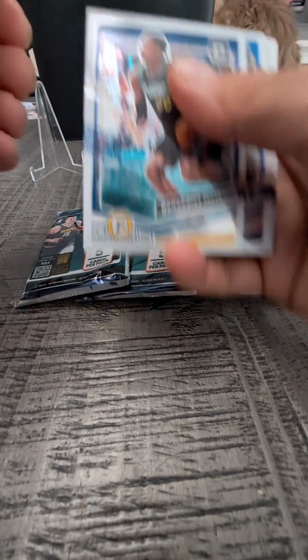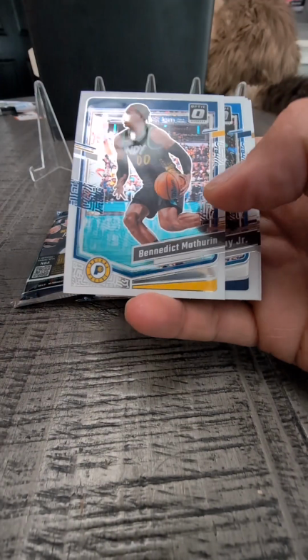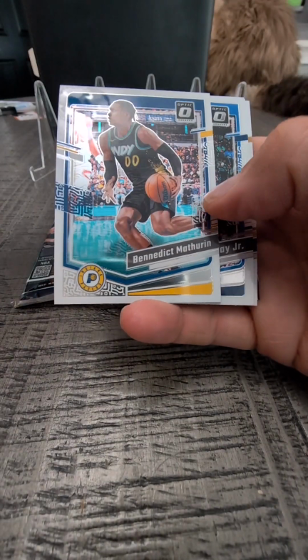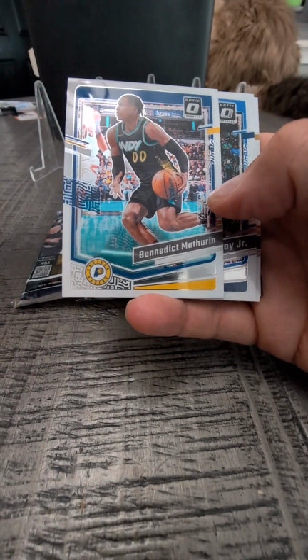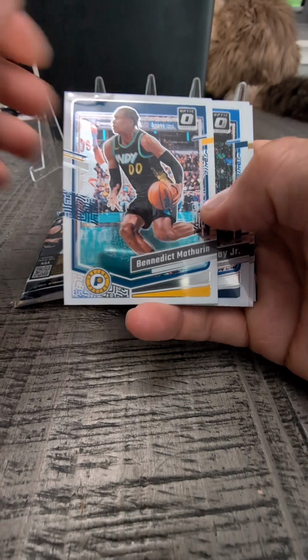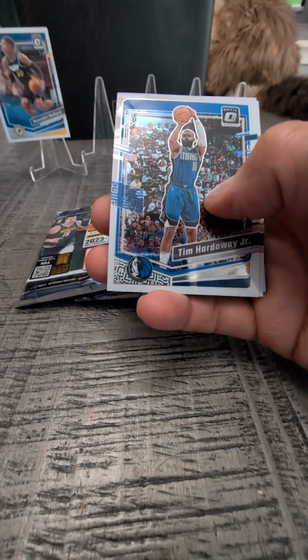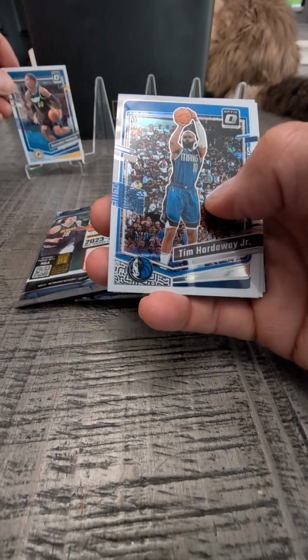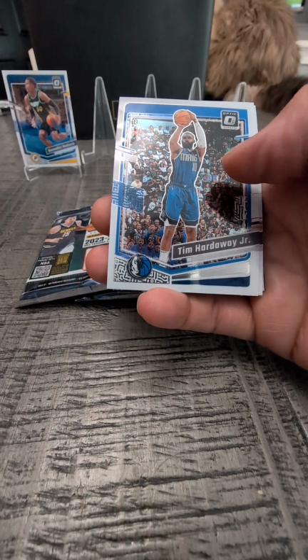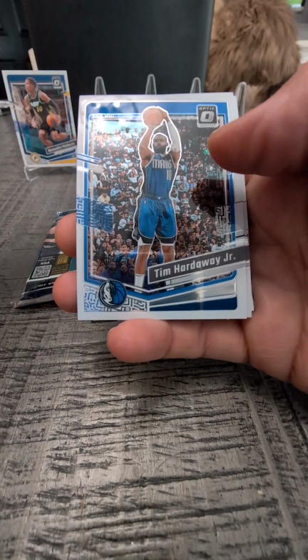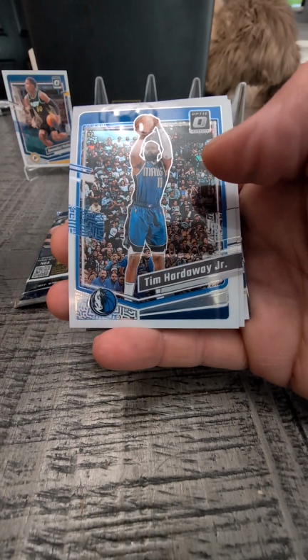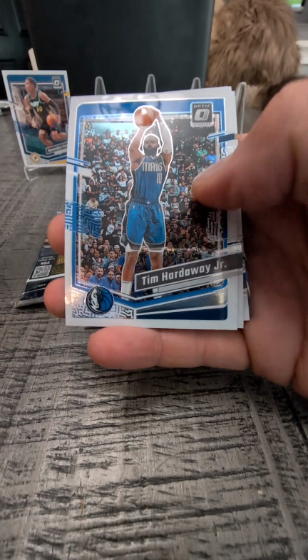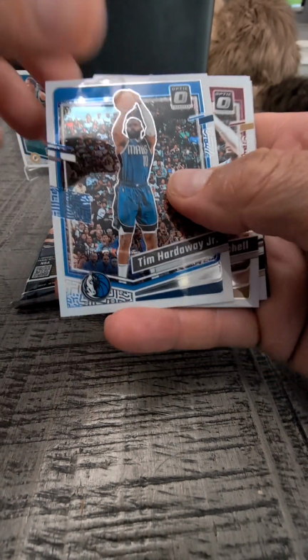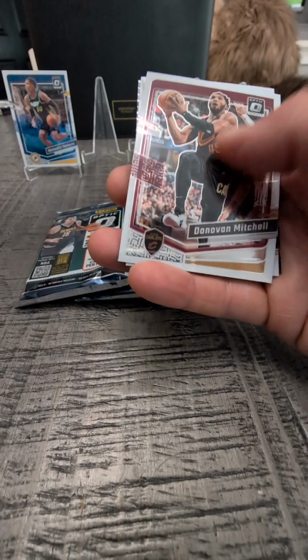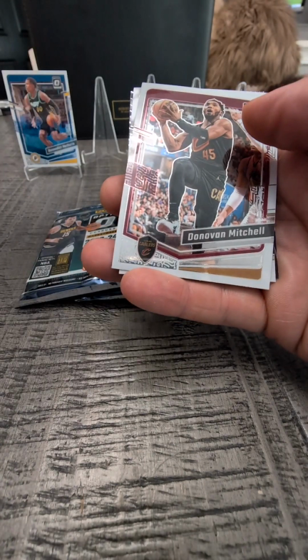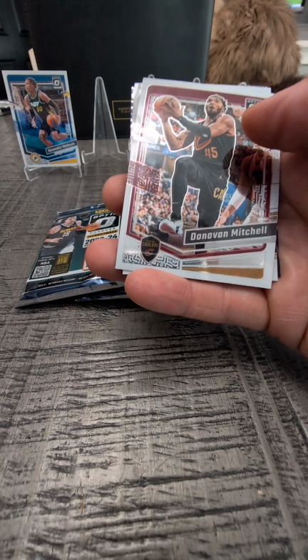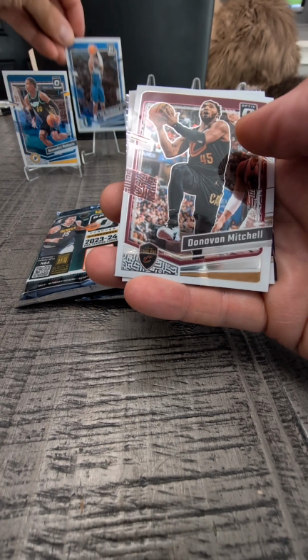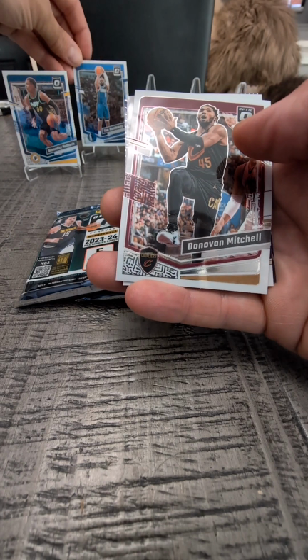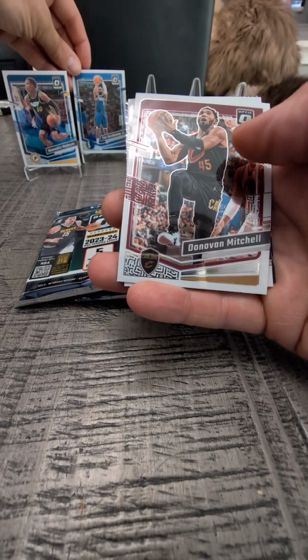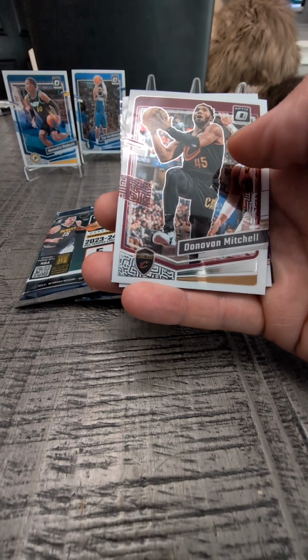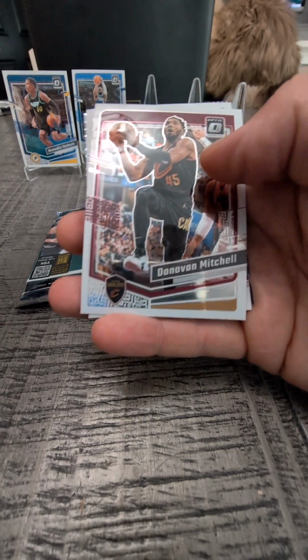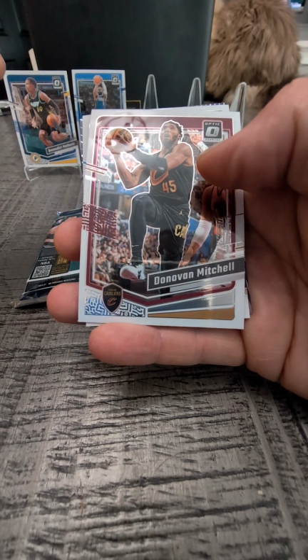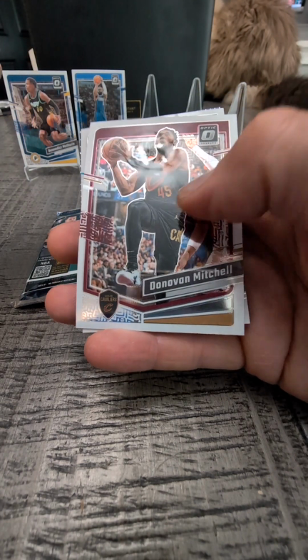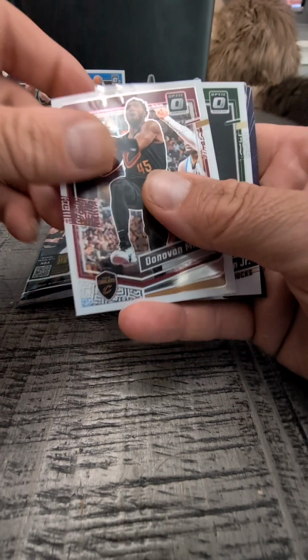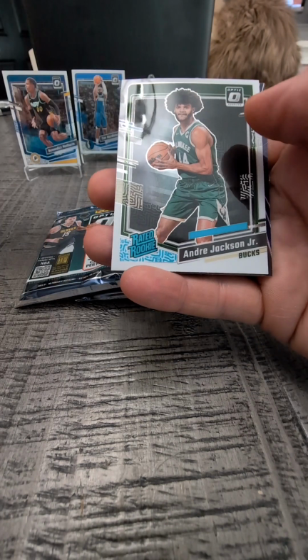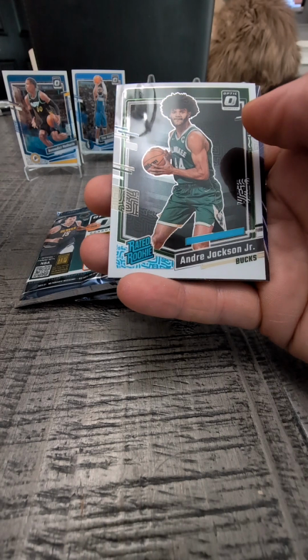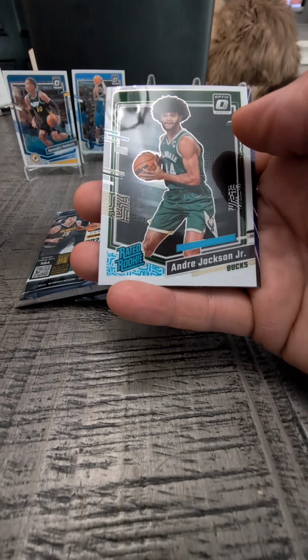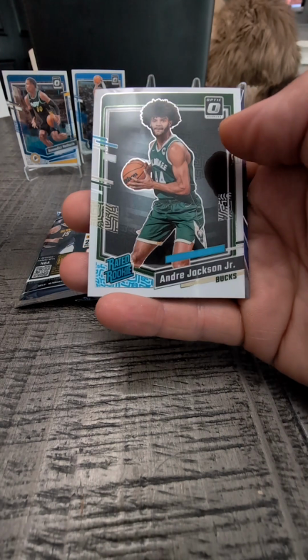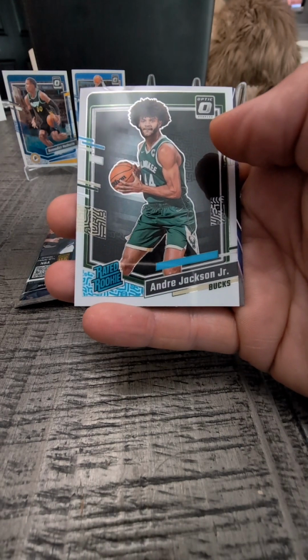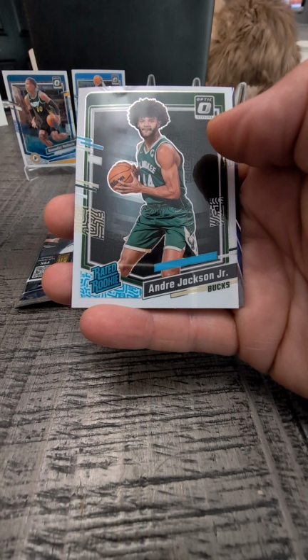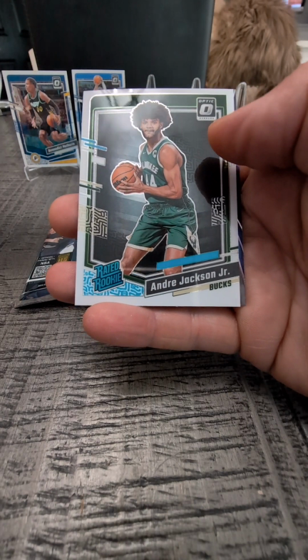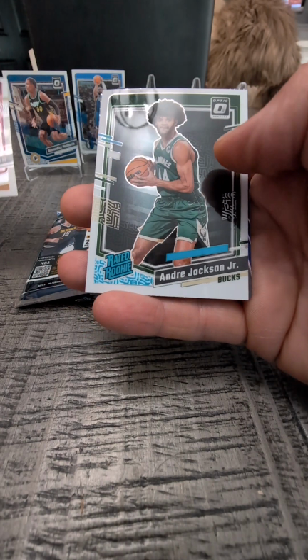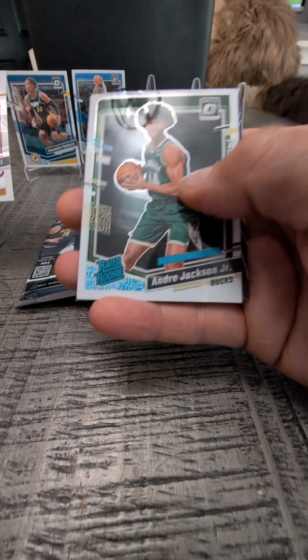We got Benedict Matherin for all you Pacer fans here in Indiana. Tim Hardaway Jr. Let's throw them all in there. Donovan Mitchell. Andre Jackson Jr. — Rated Rookie.